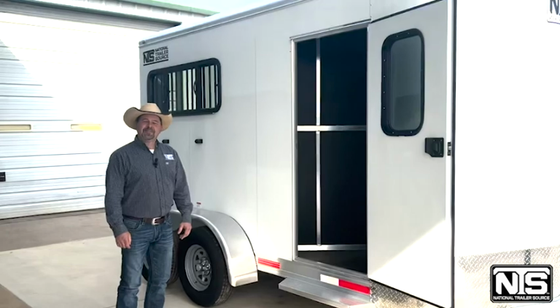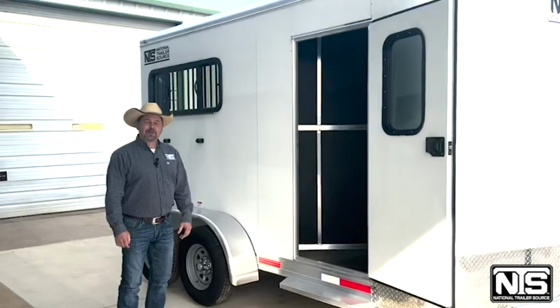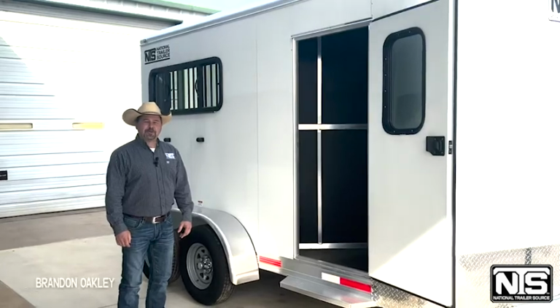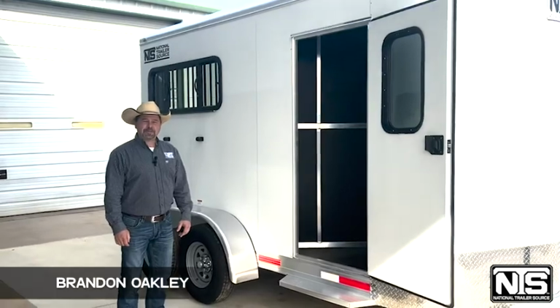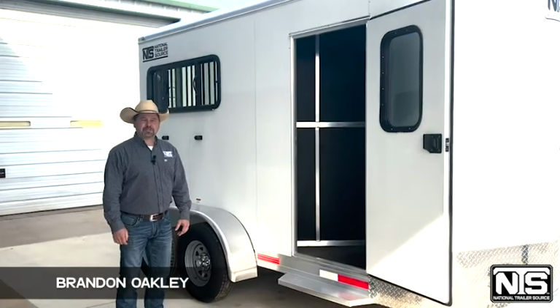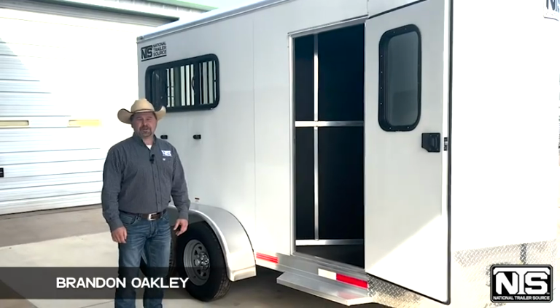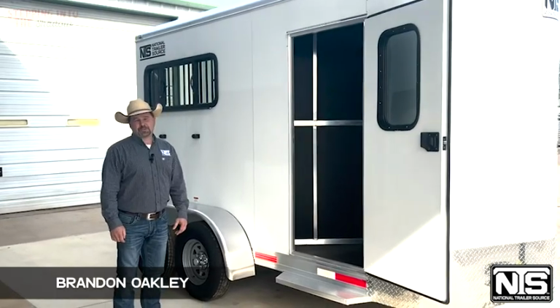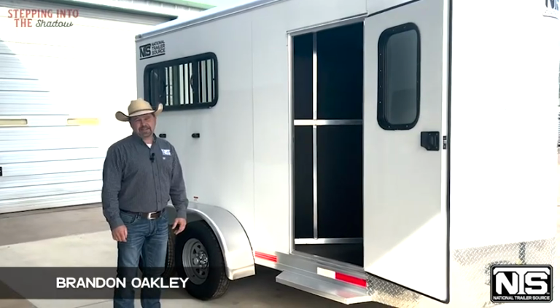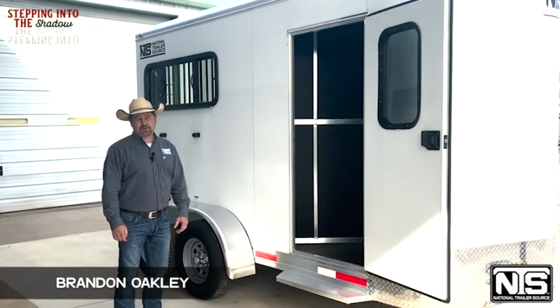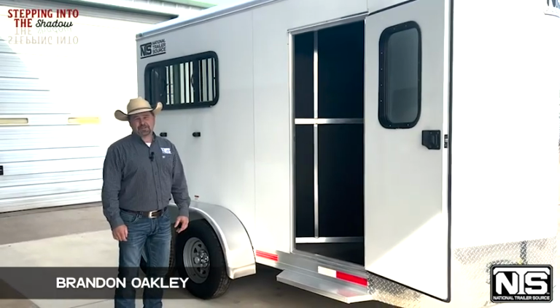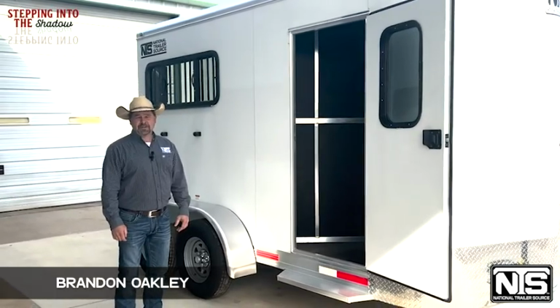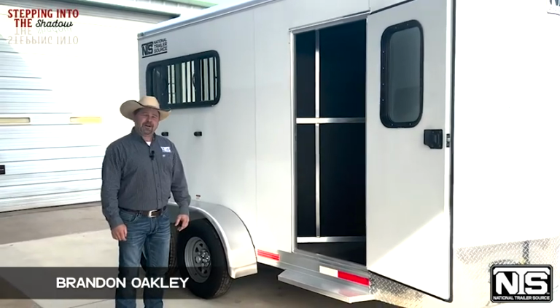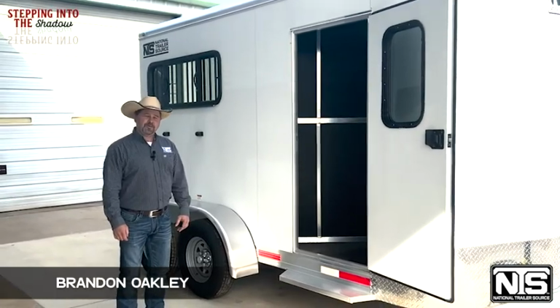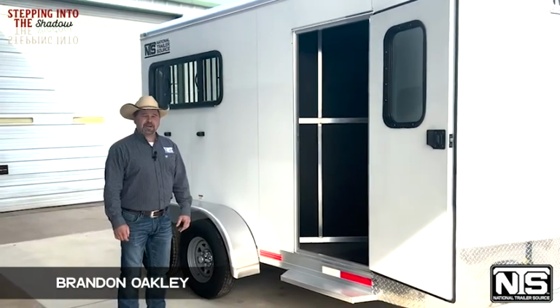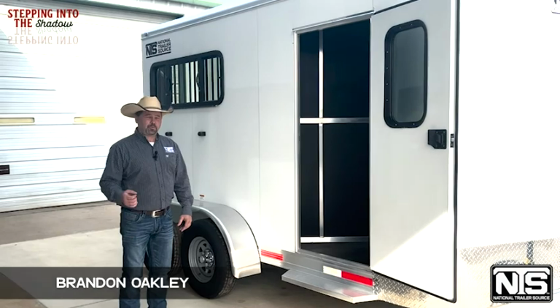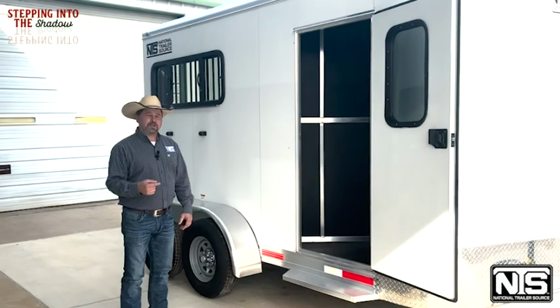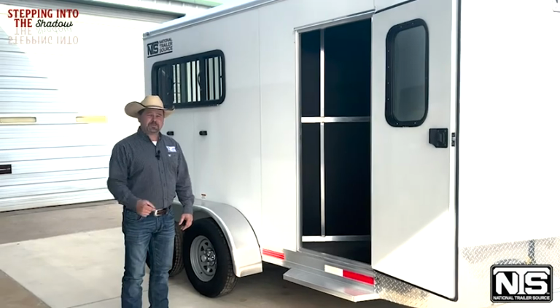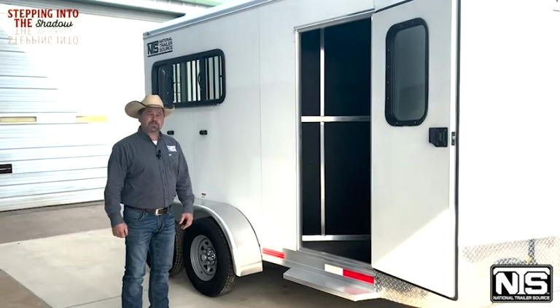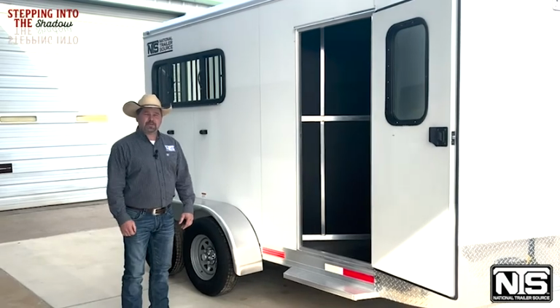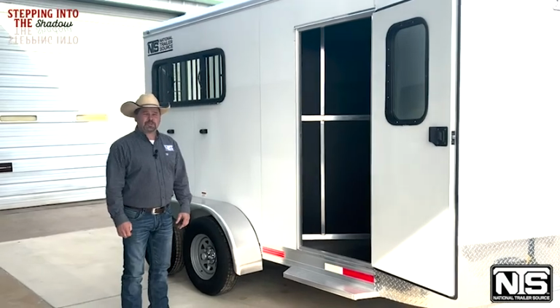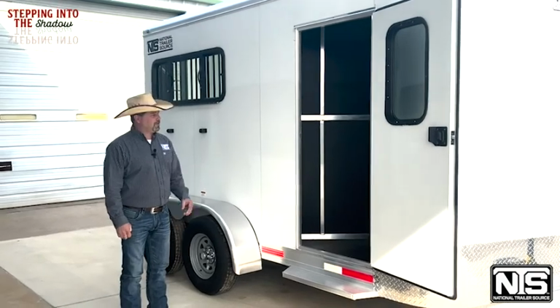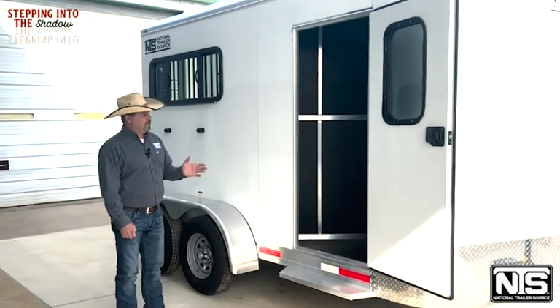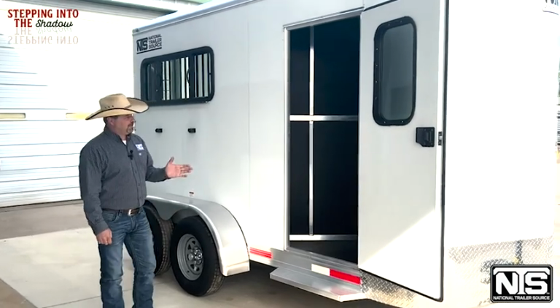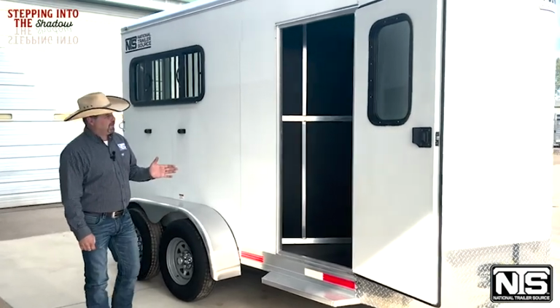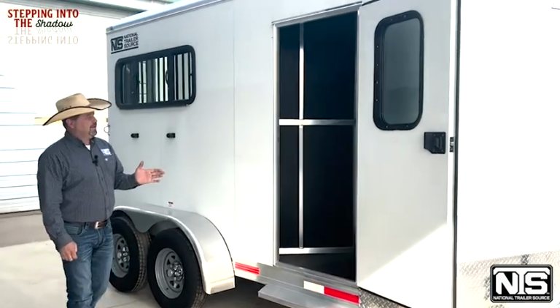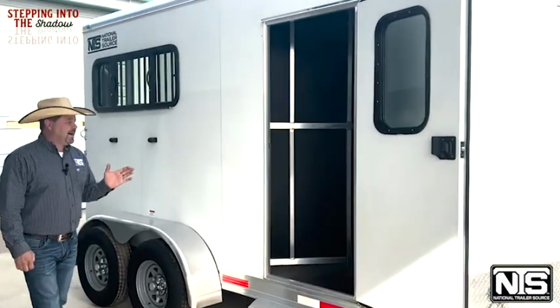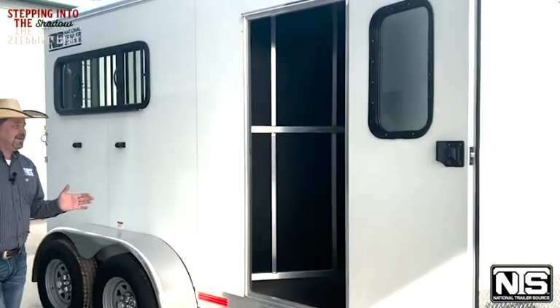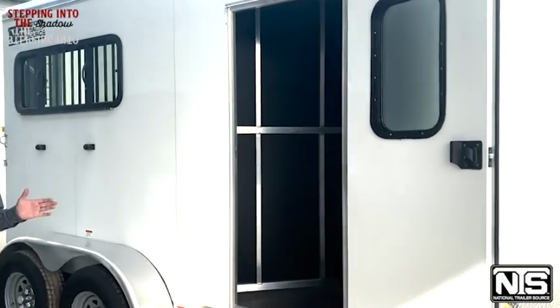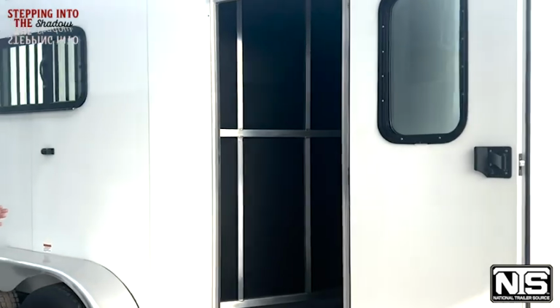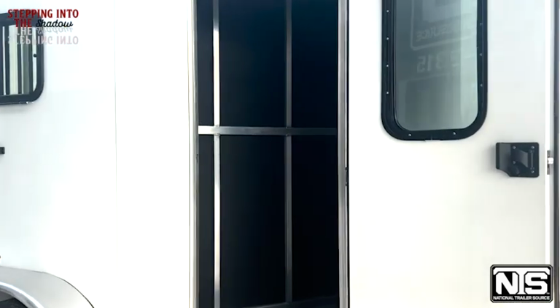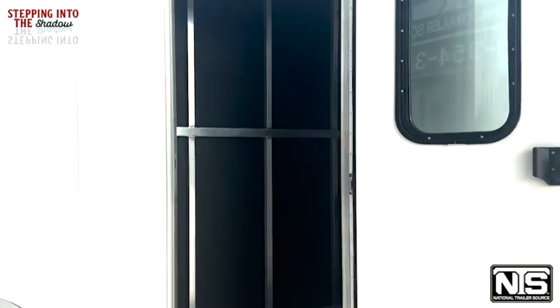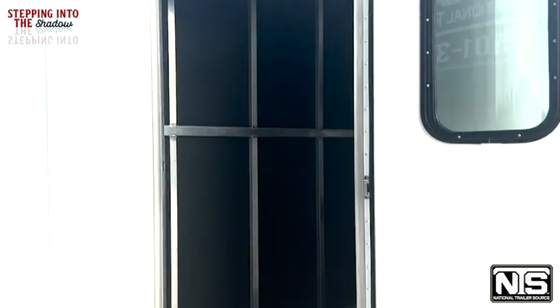Hey folks, Brandon Oakley here with National Trailer Source in Atkins, Arkansas. All the month of April we're running specials on Shadow horse trailers, and right now we're going to take a little minute and highlight this little two-horse Shadow bumper pull.